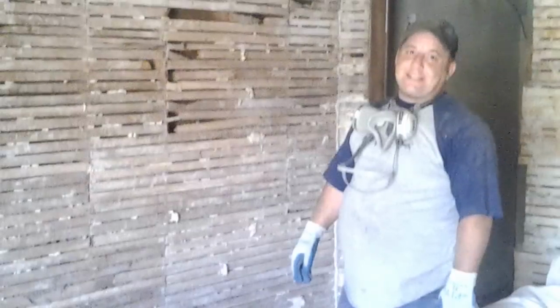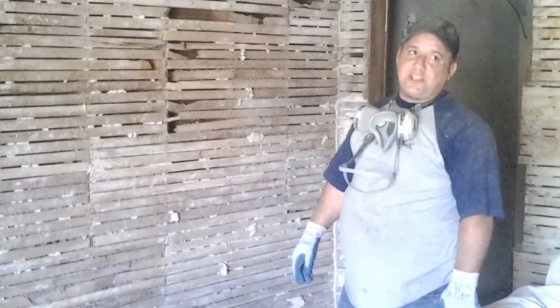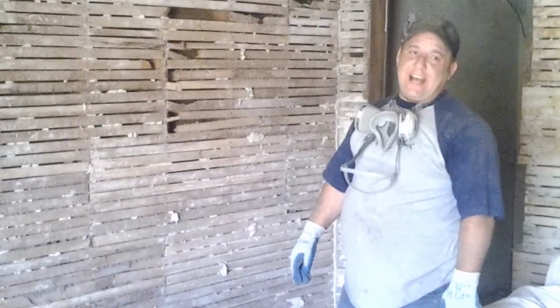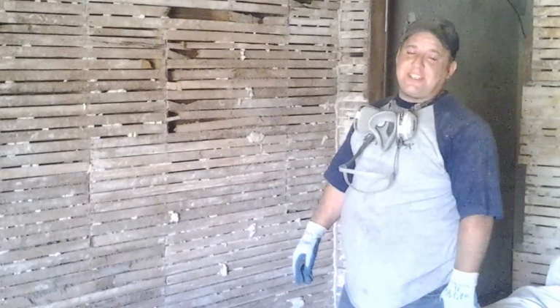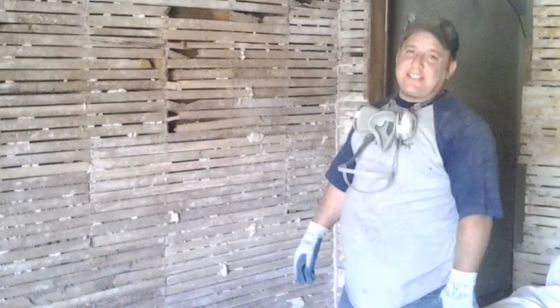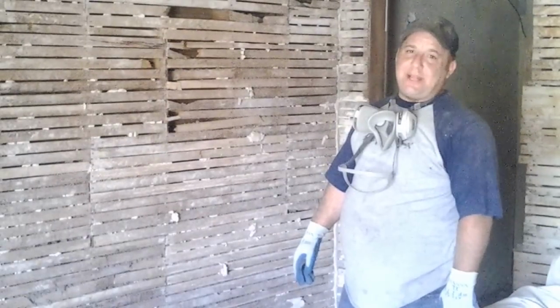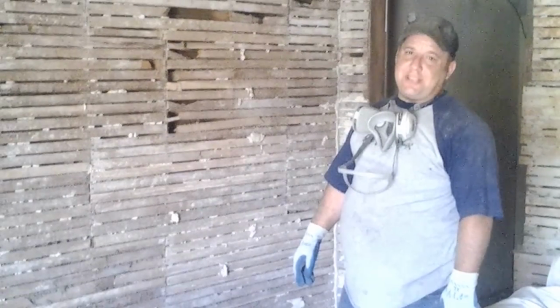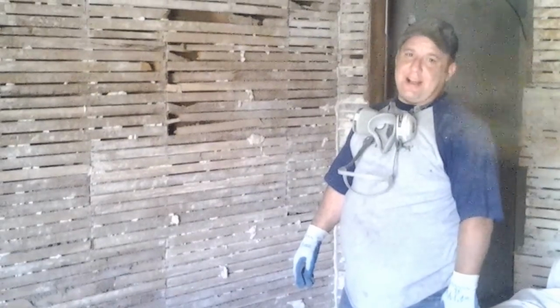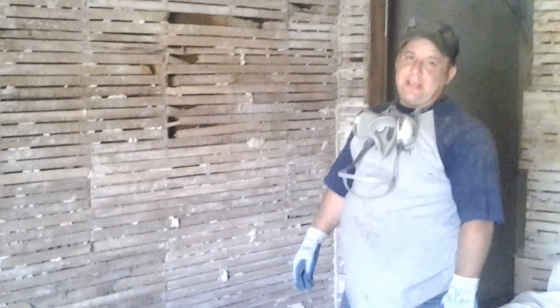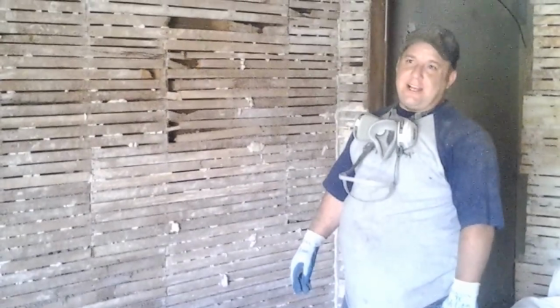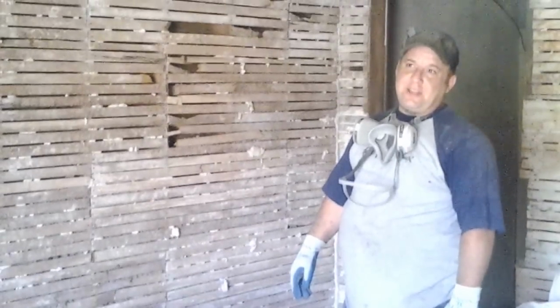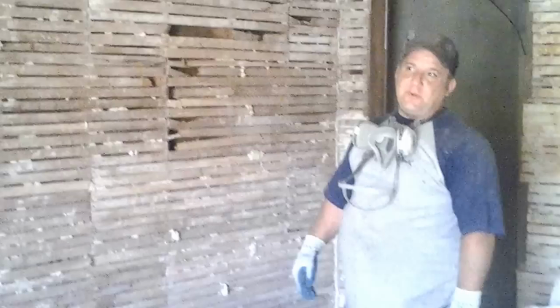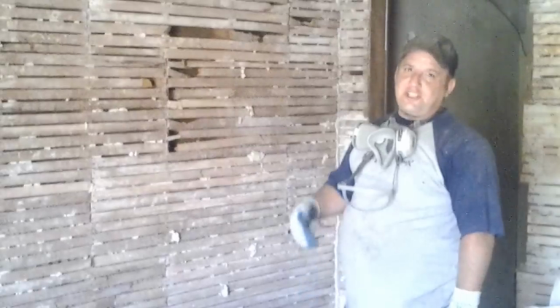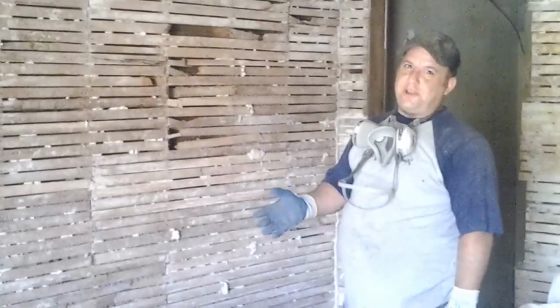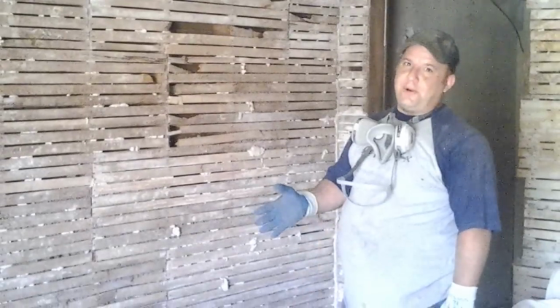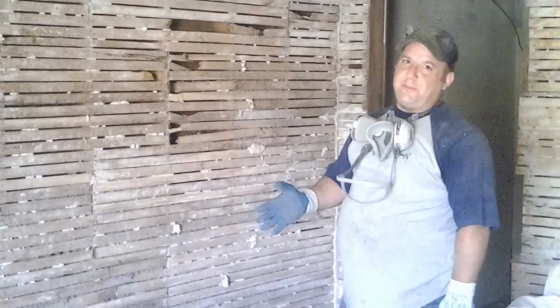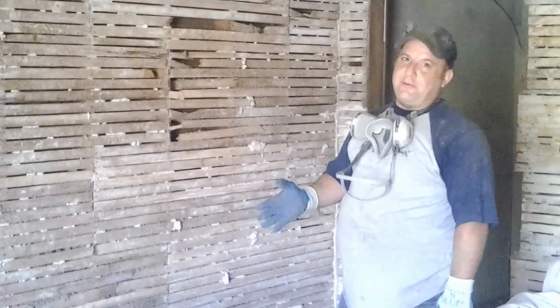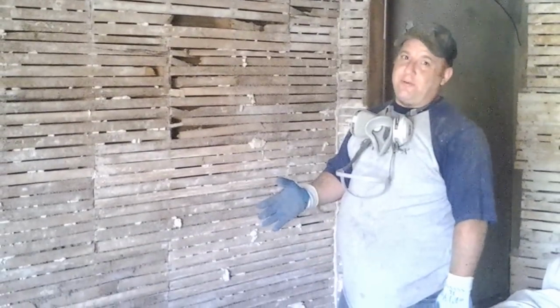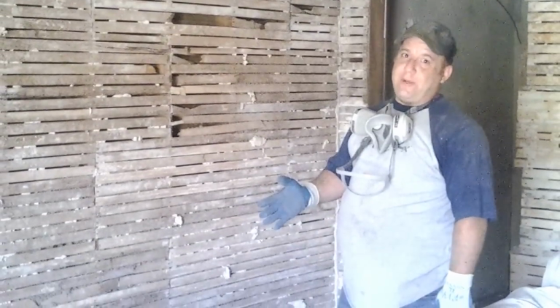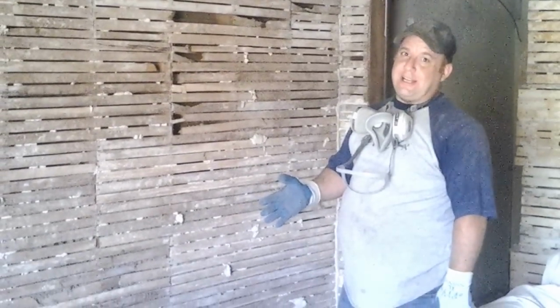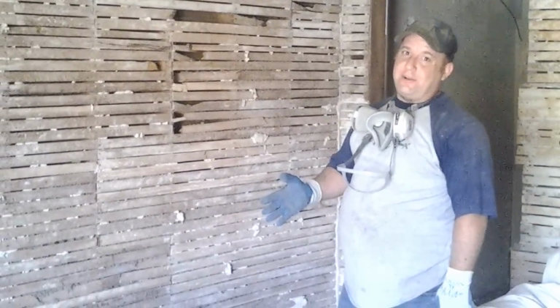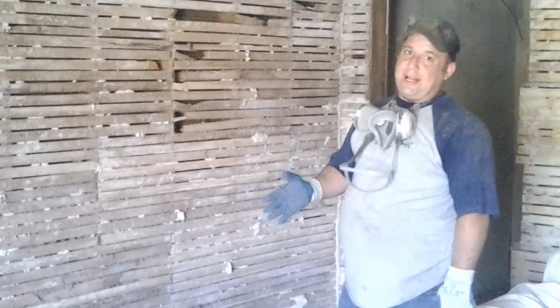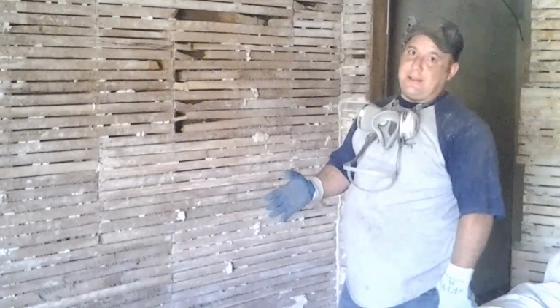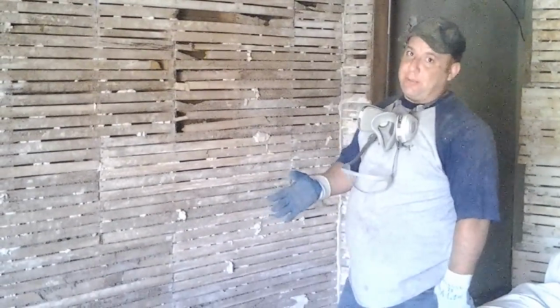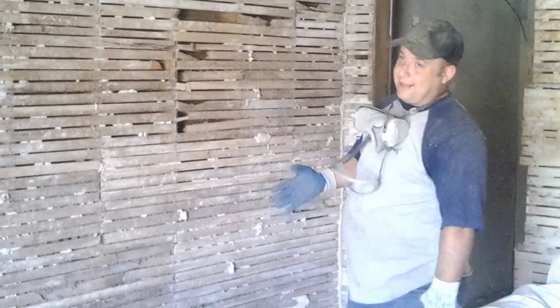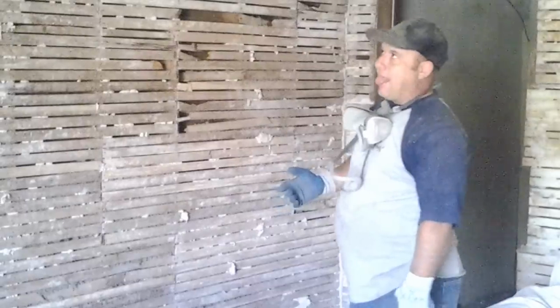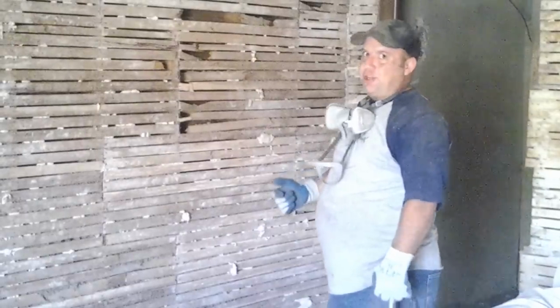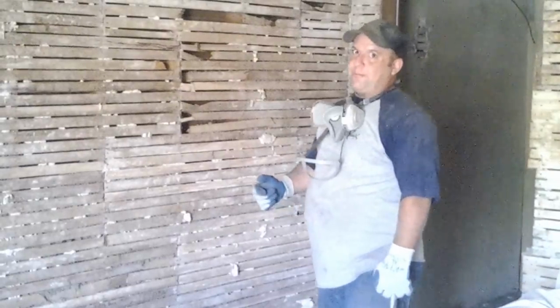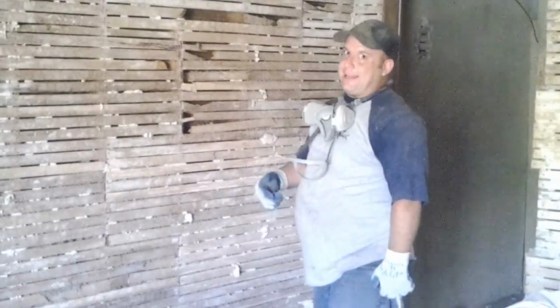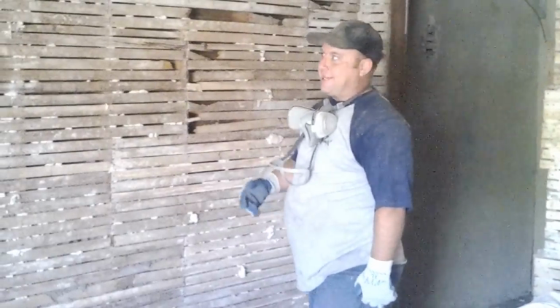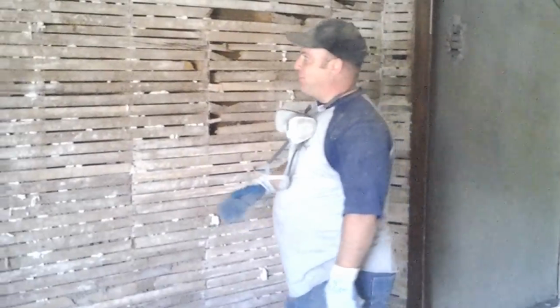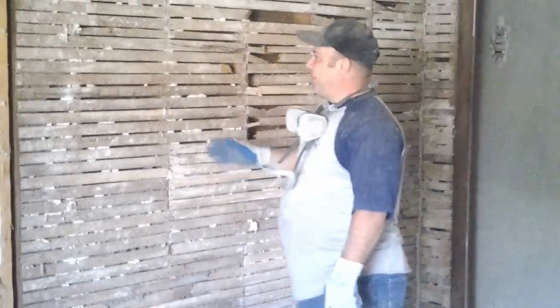This is the last portion of the house that needs plaster taken down, and we thought we'd share with you a little bit of what we've learned about taking down lath and plaster.